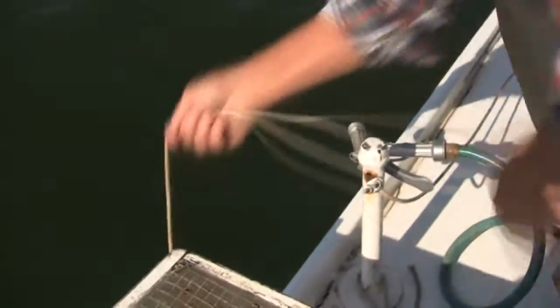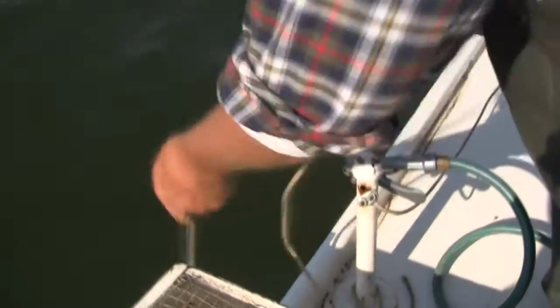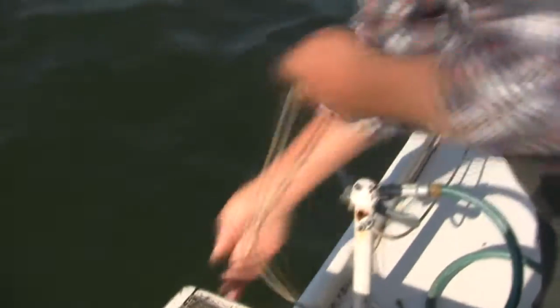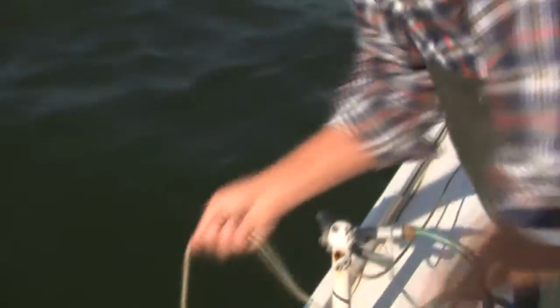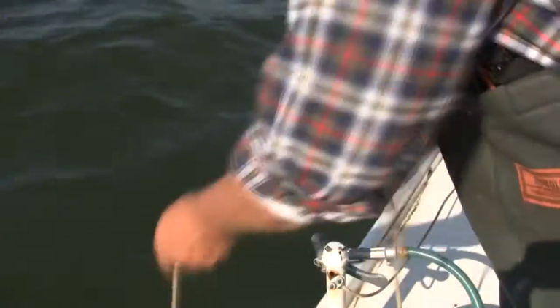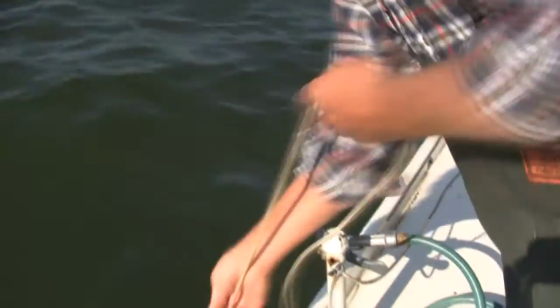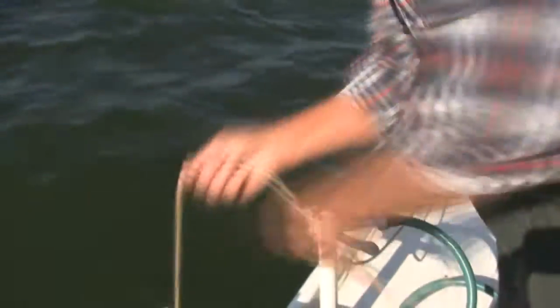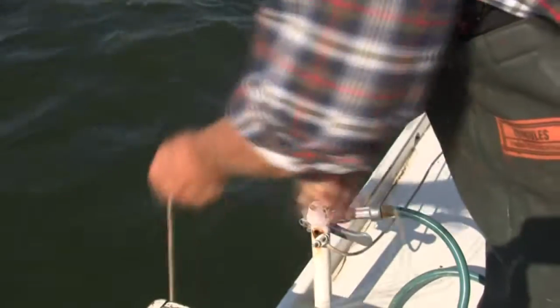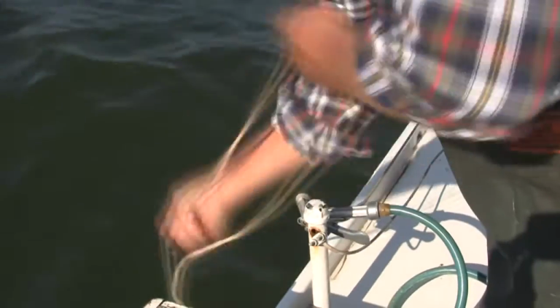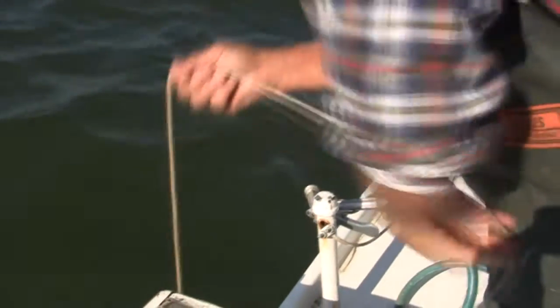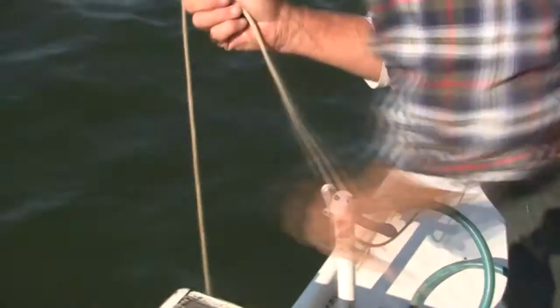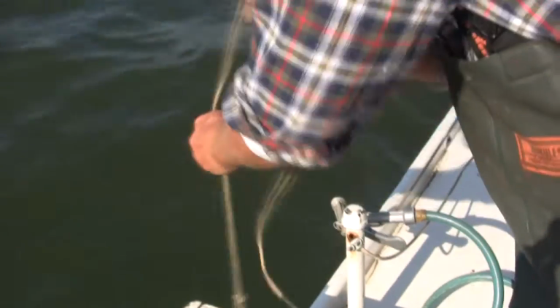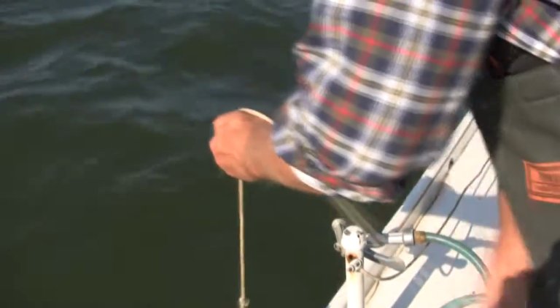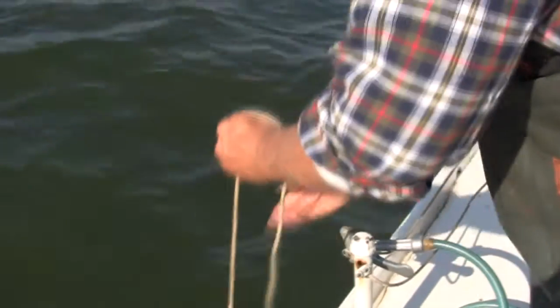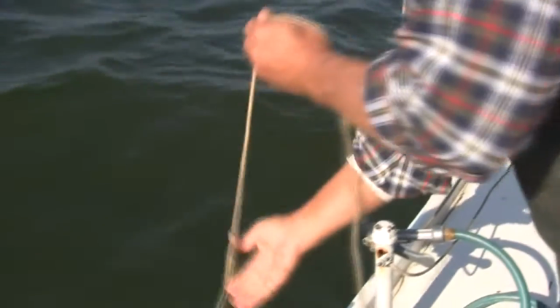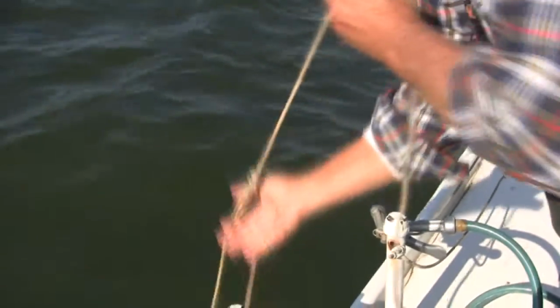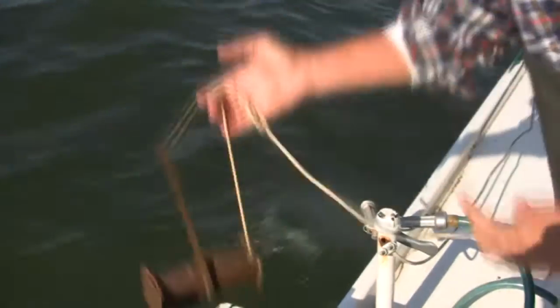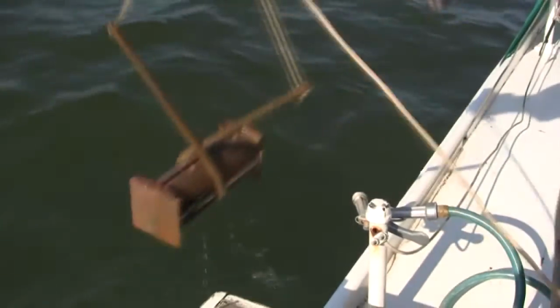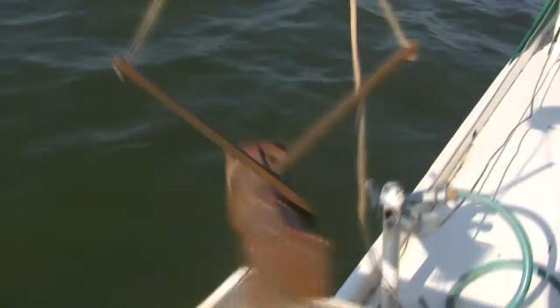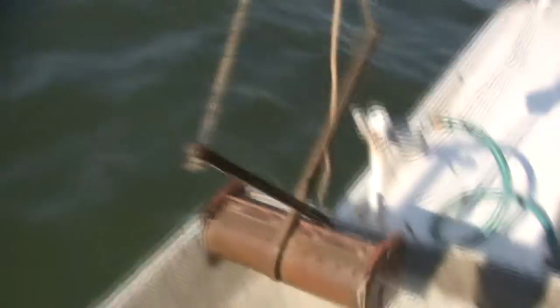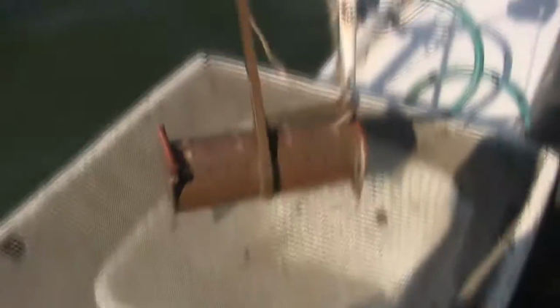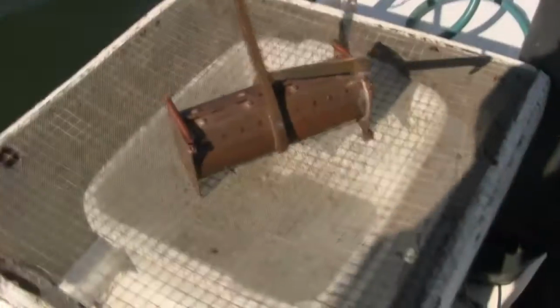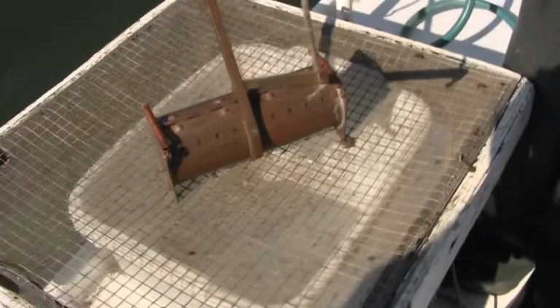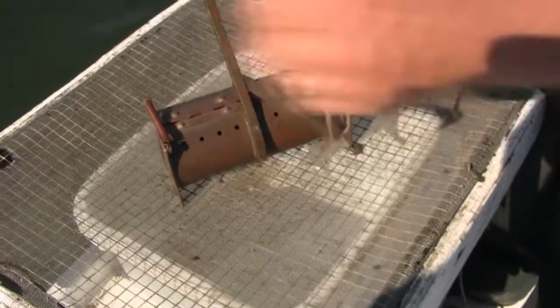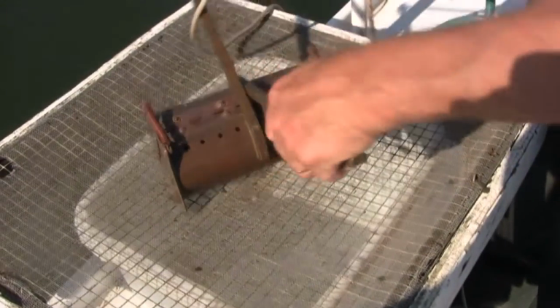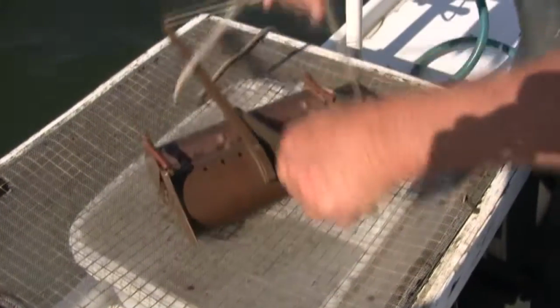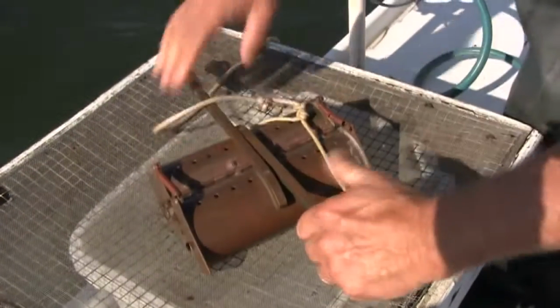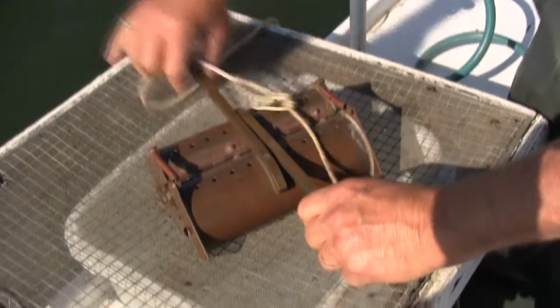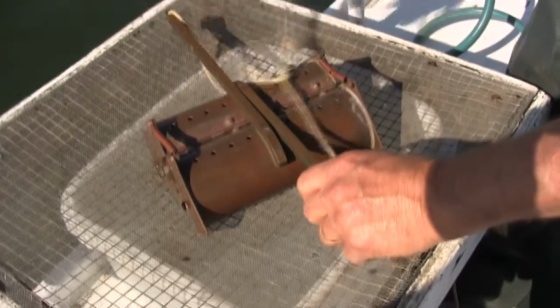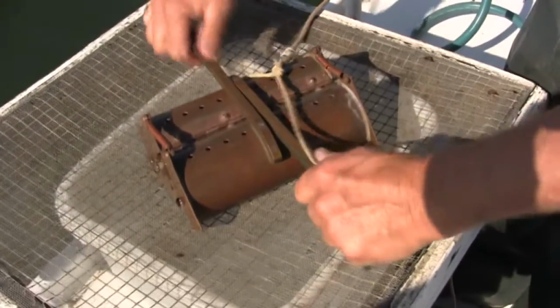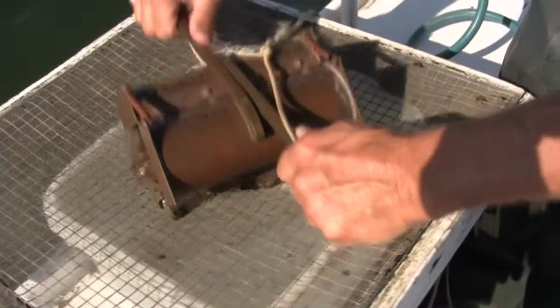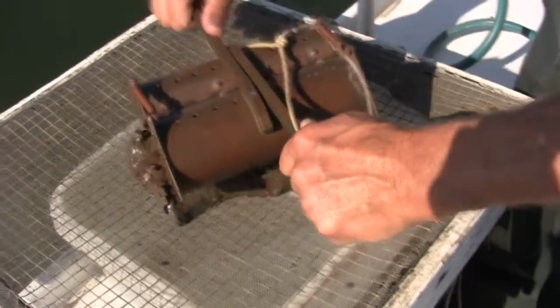It's about 10 or 12 feet deep right here. Just about everywhere out here, it's only about that deep. And this looks like it's going to be a very typical sample of the bottom of the bay.